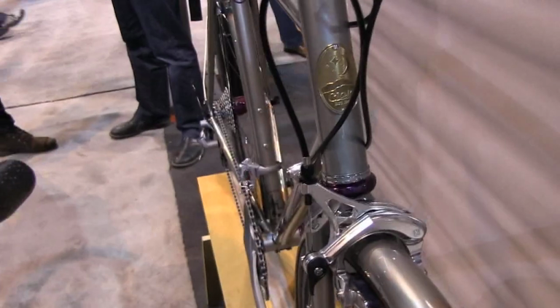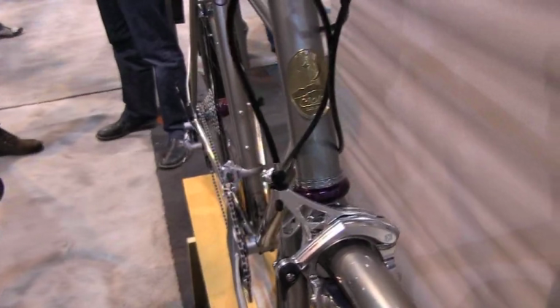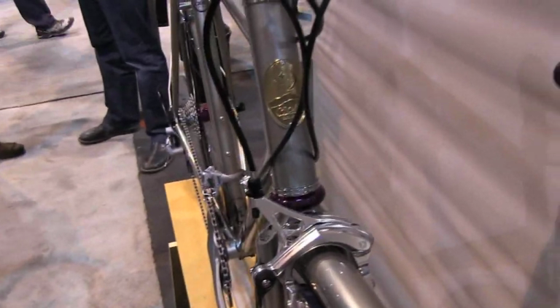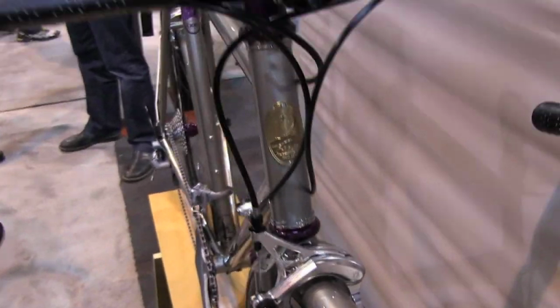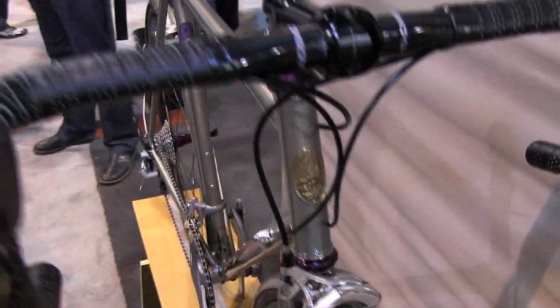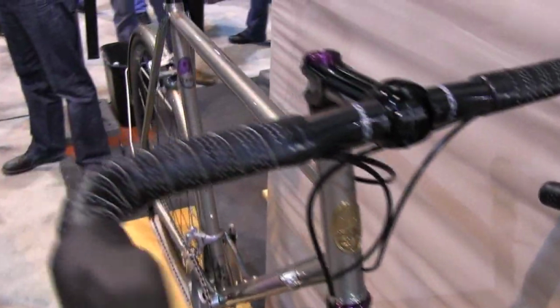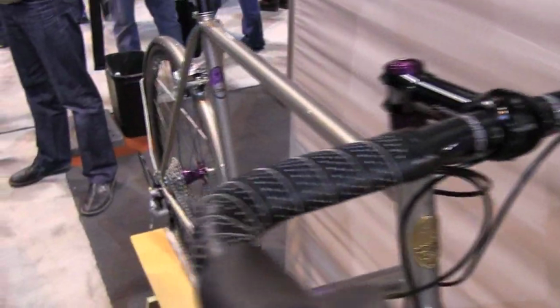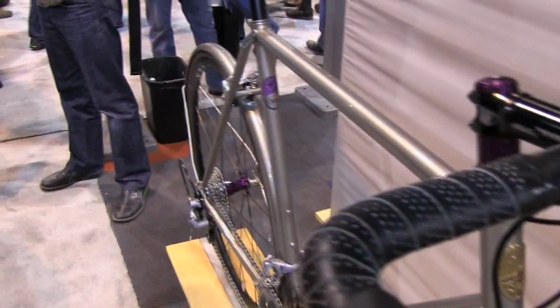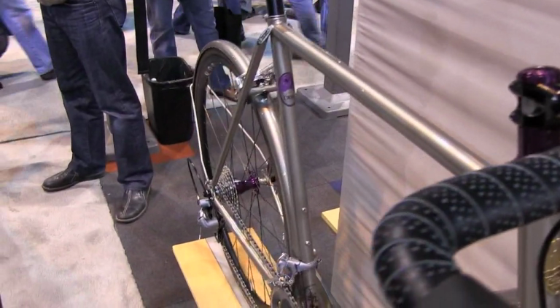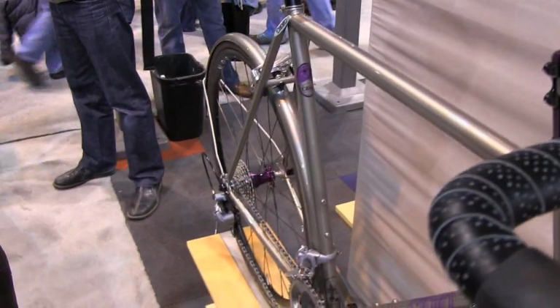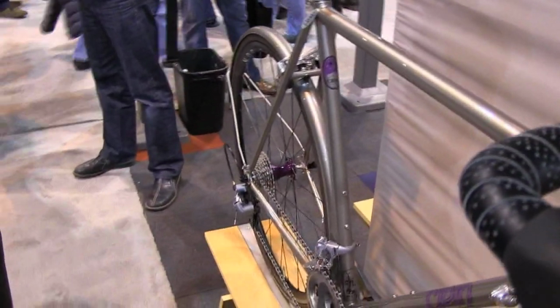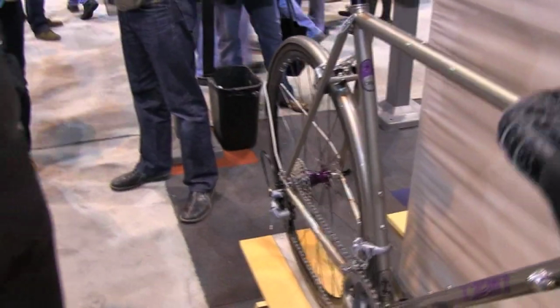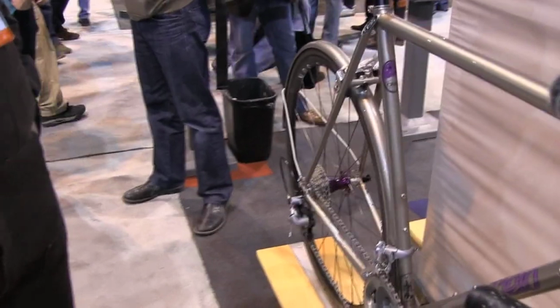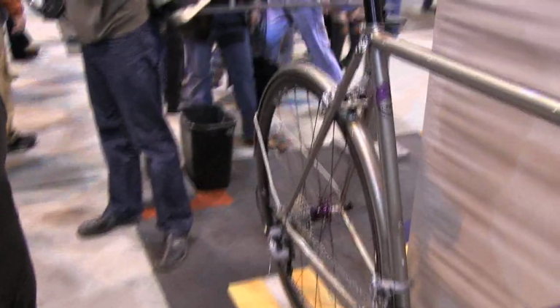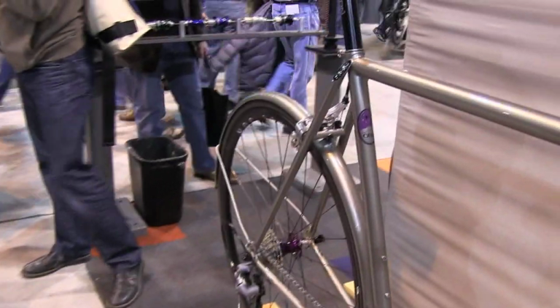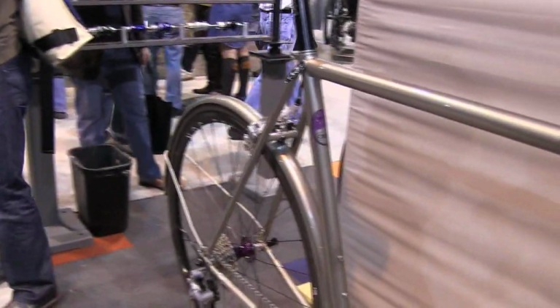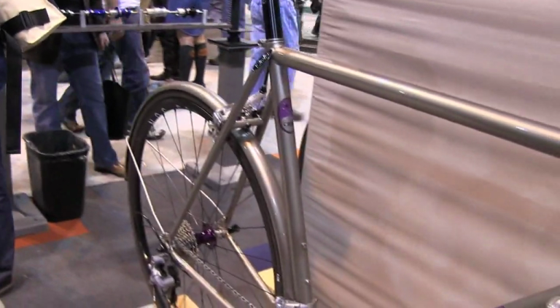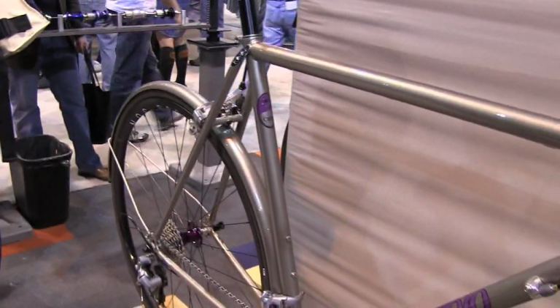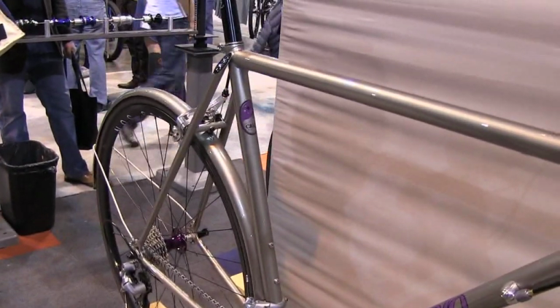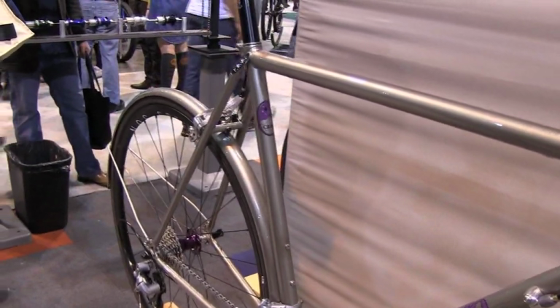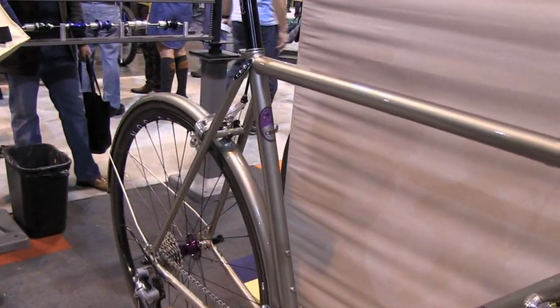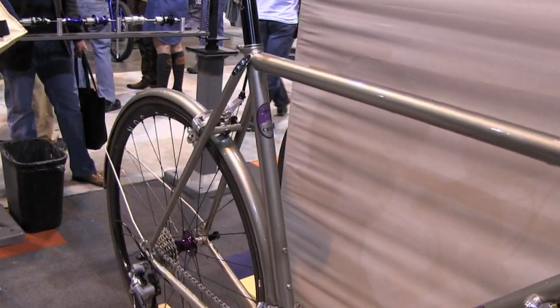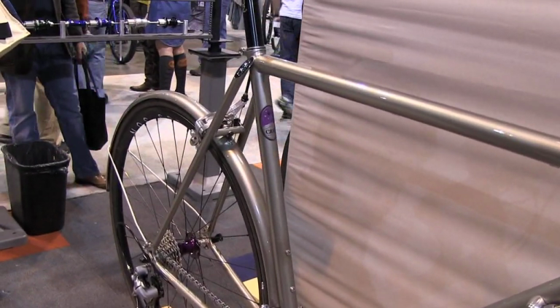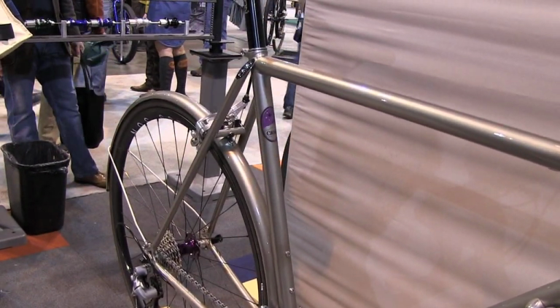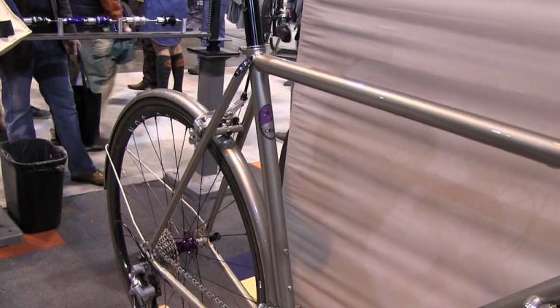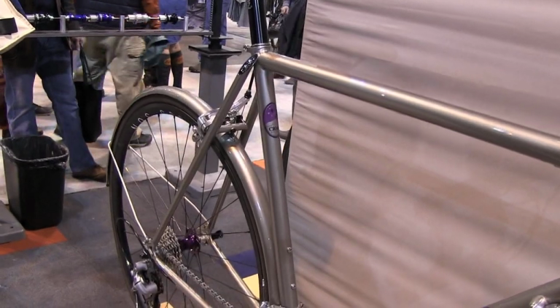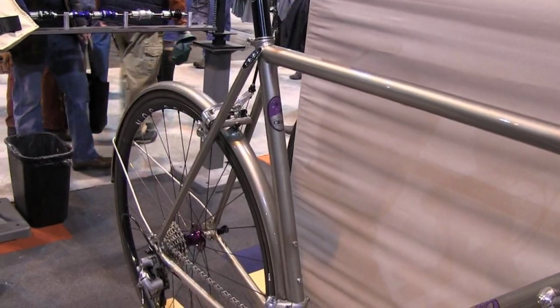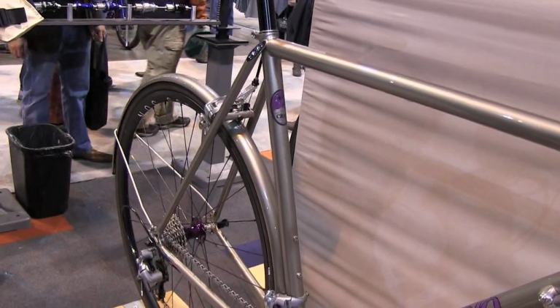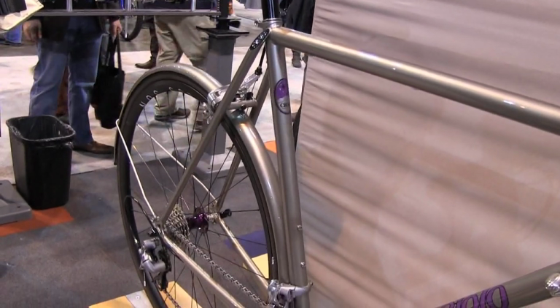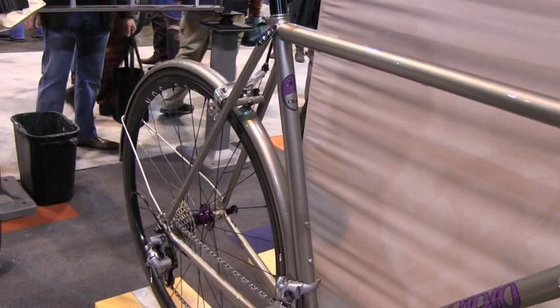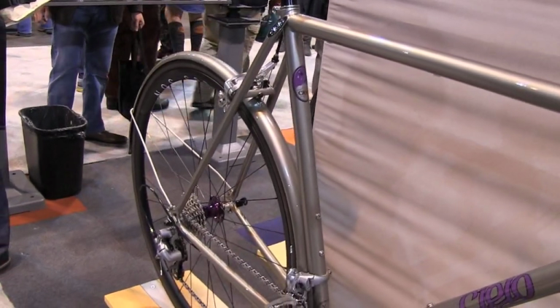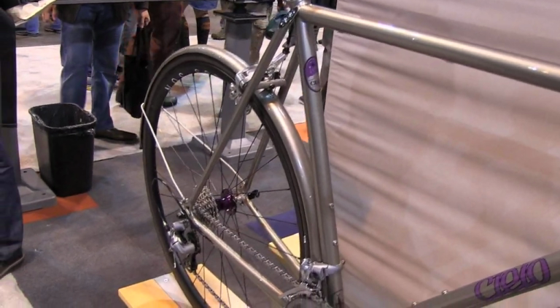We actually had to put it away for quite a long time, but we broke it back out a few years ago and set up a corner of the shop with a frame-building shop and are now building these things in a bunch of different models. This one, of course, is our flagship model.